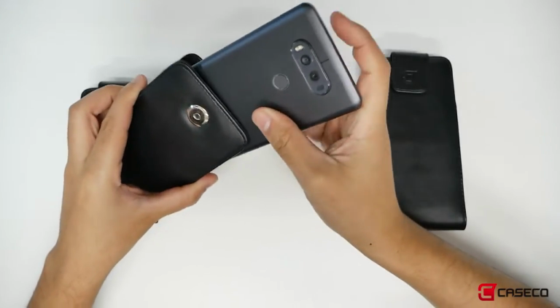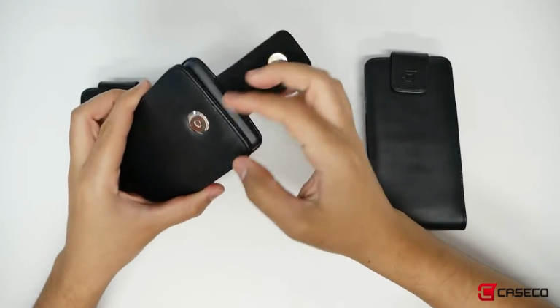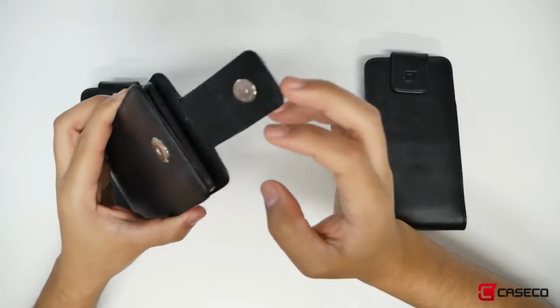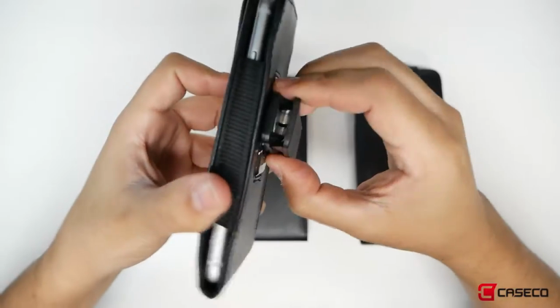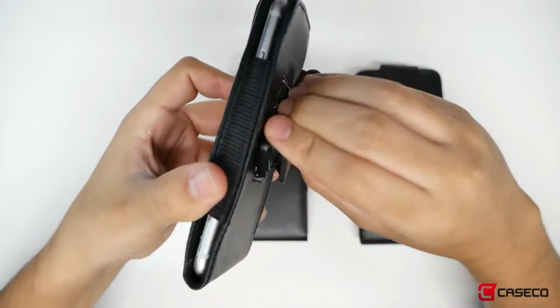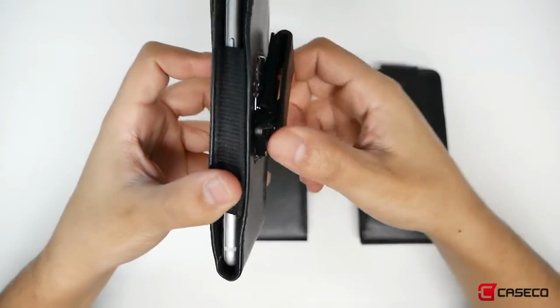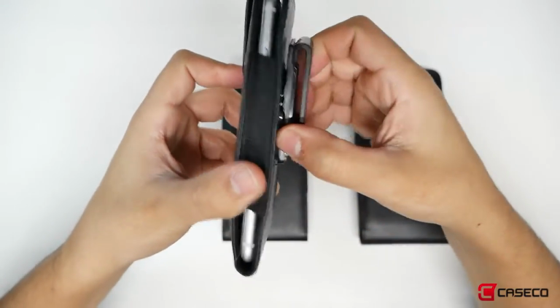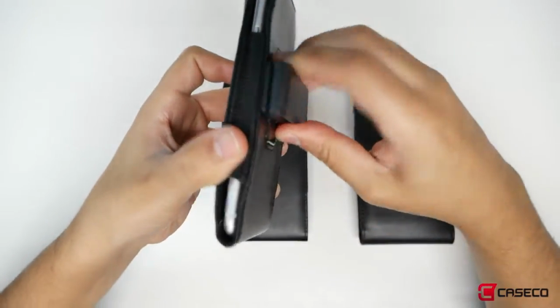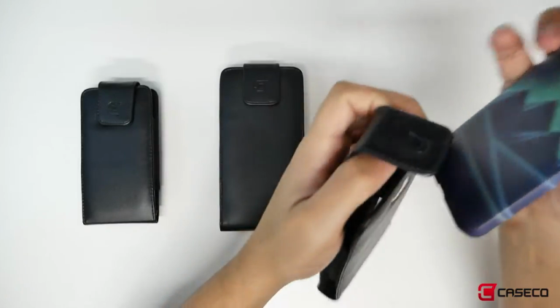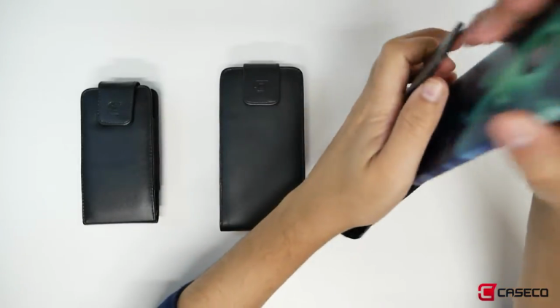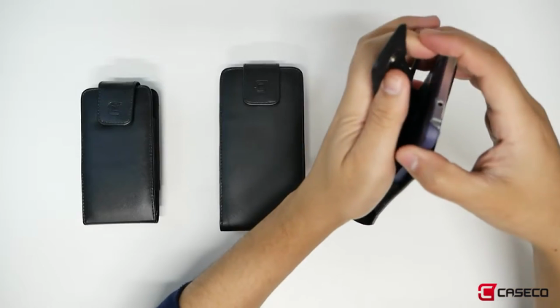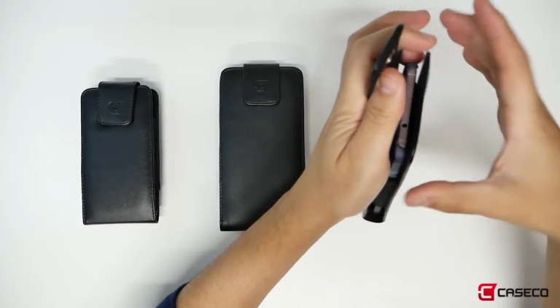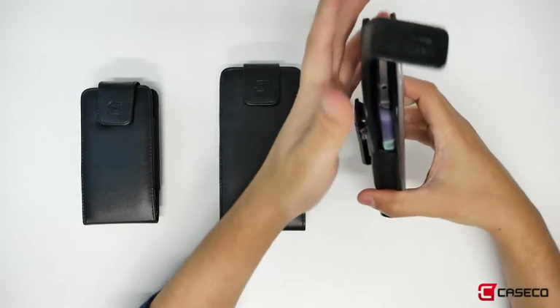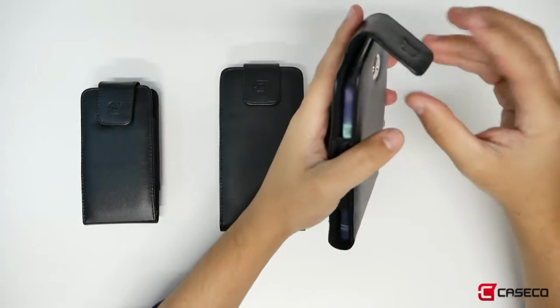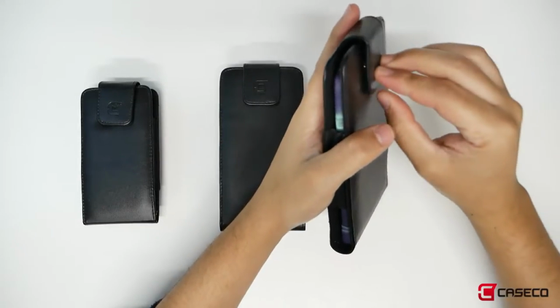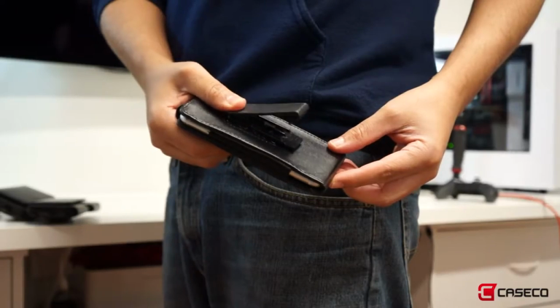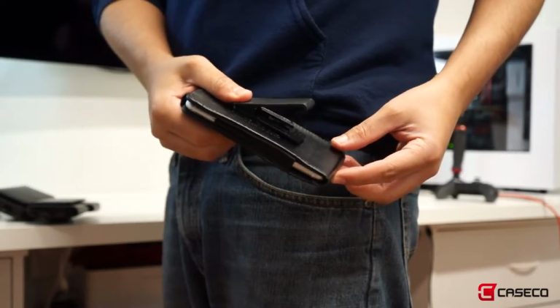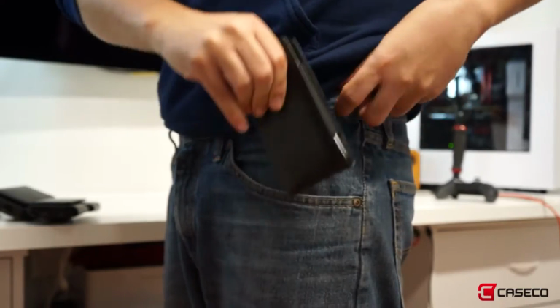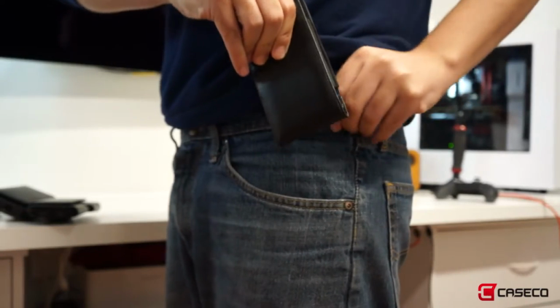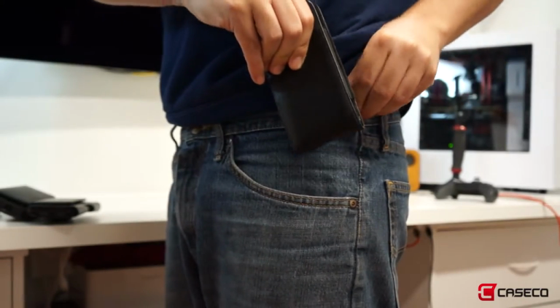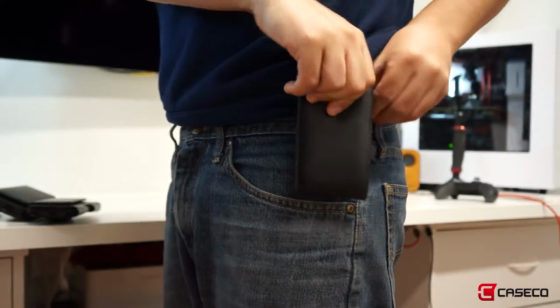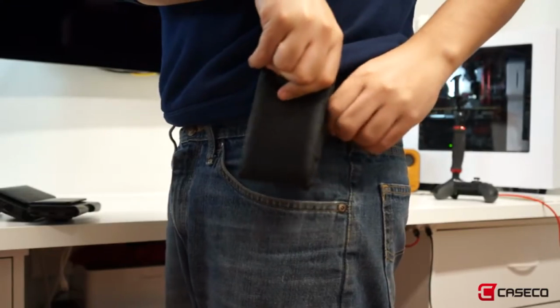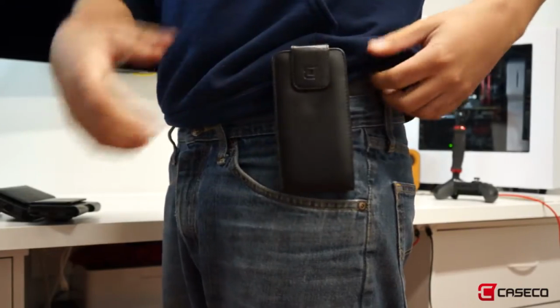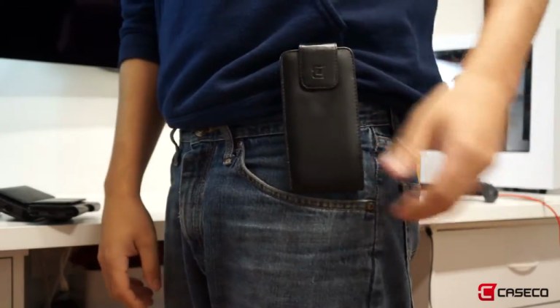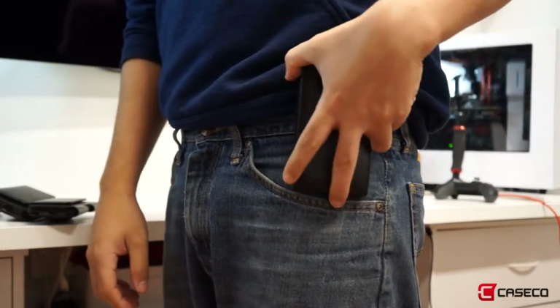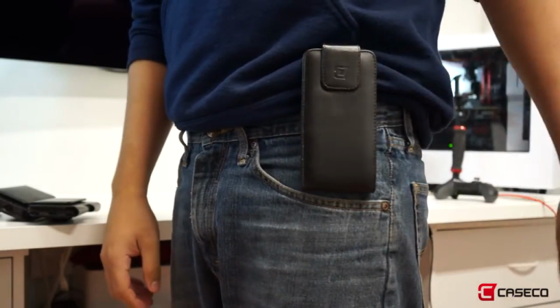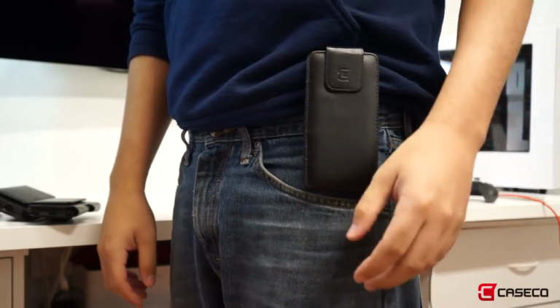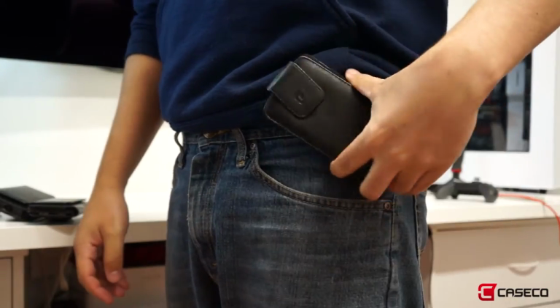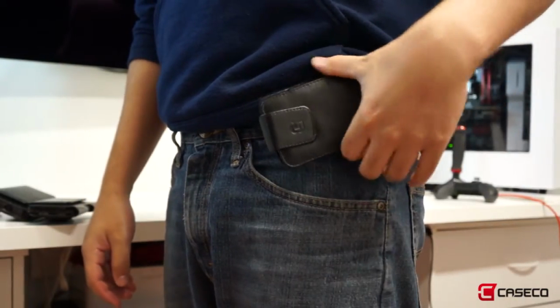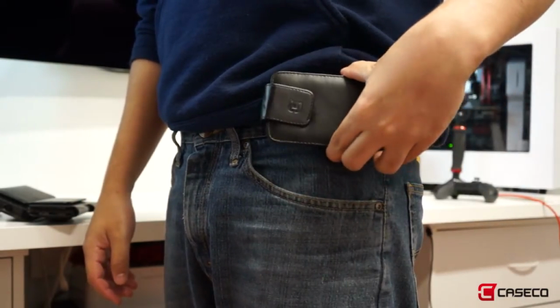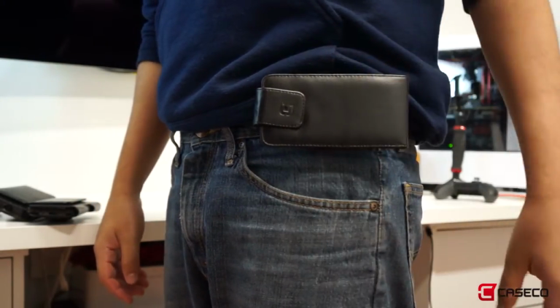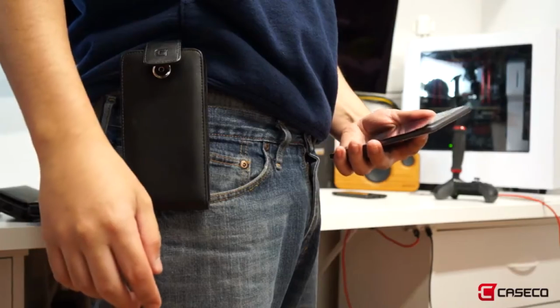You're getting a vertical faux leather pouch with a 360 degree belt clip, and you can still use a pouch with a case on it. So you can clip it on your belt or on your pants. Rotate and swivel the belt clip with 24 lock positions. It's another great way to protect your device.